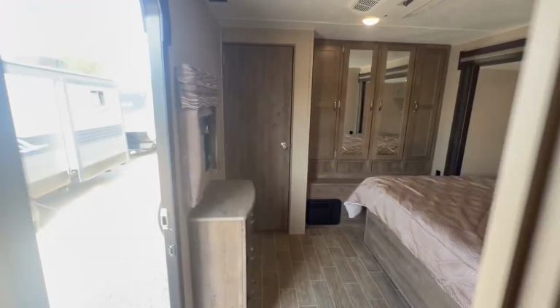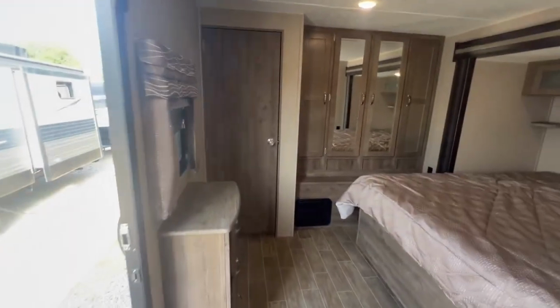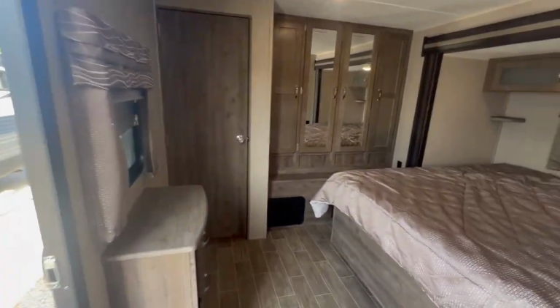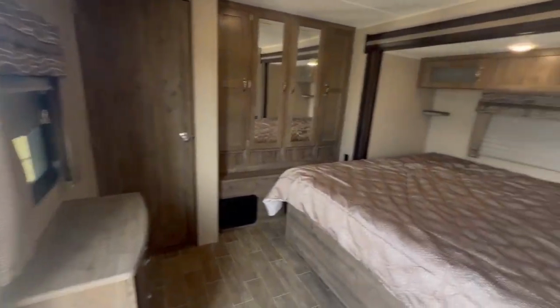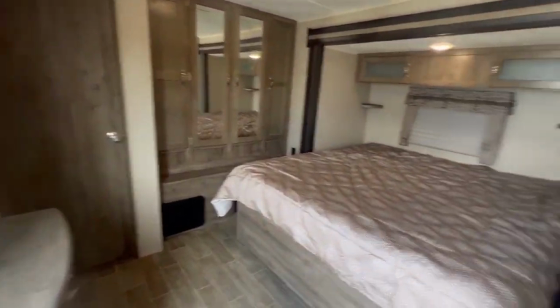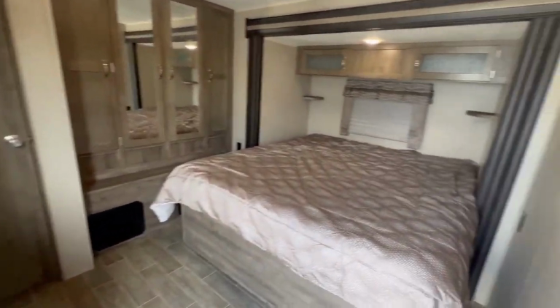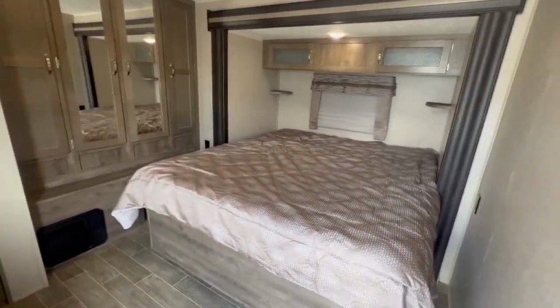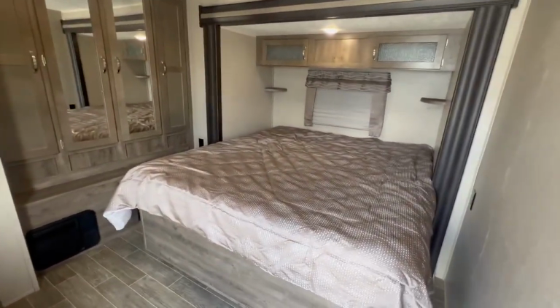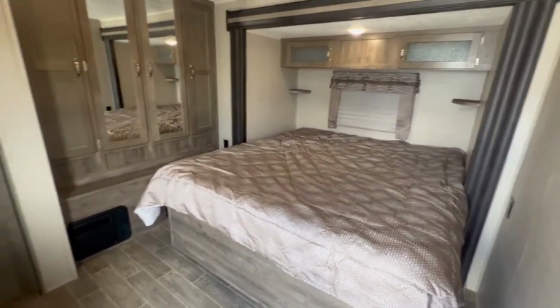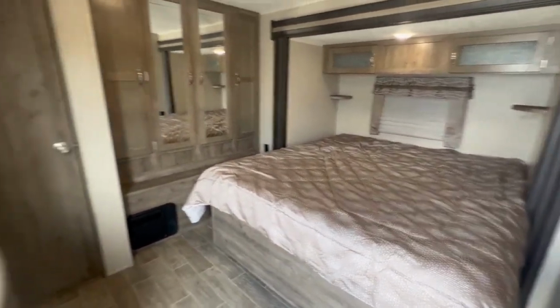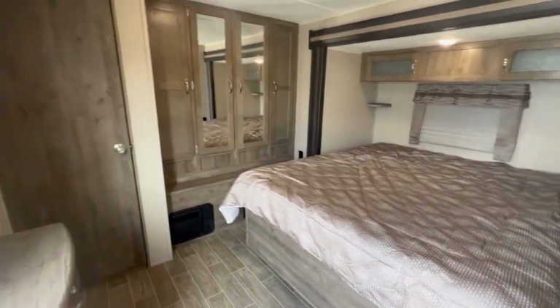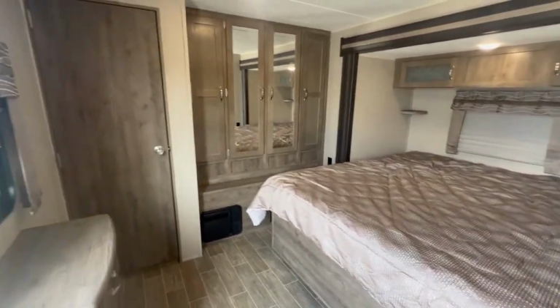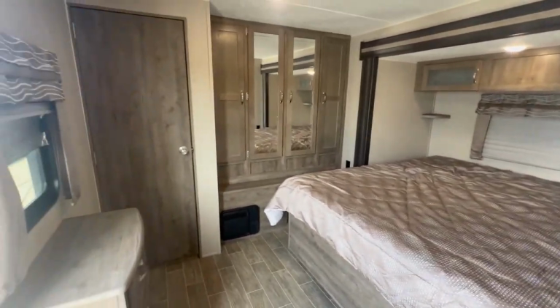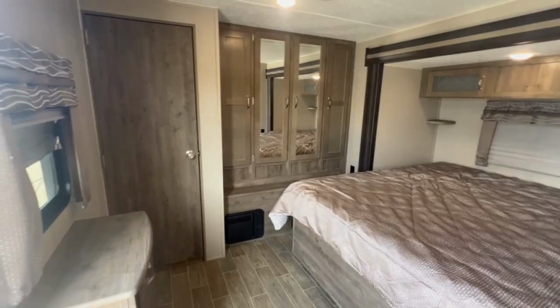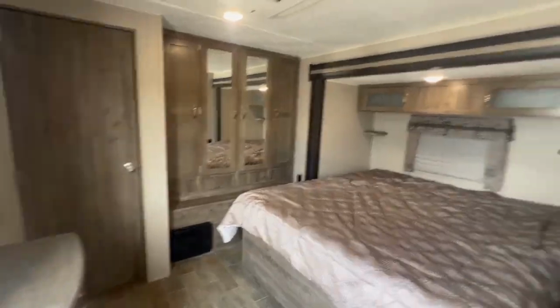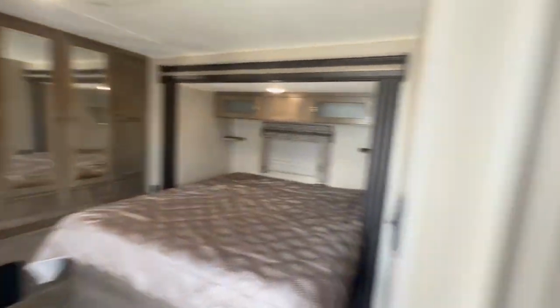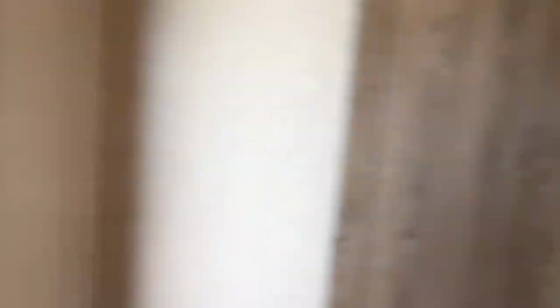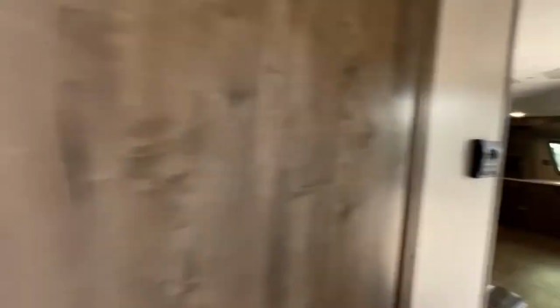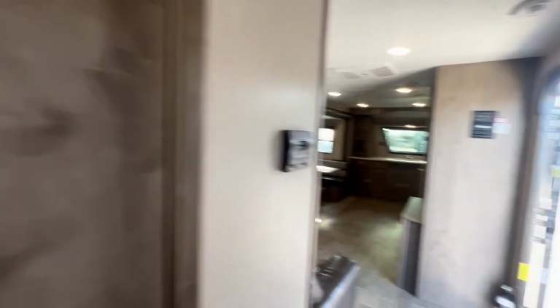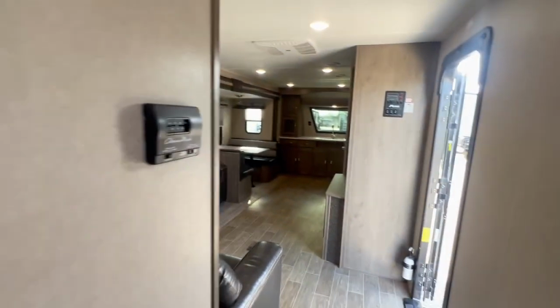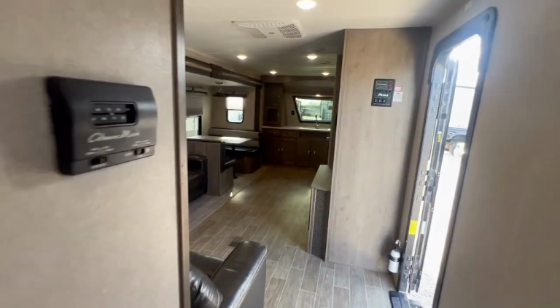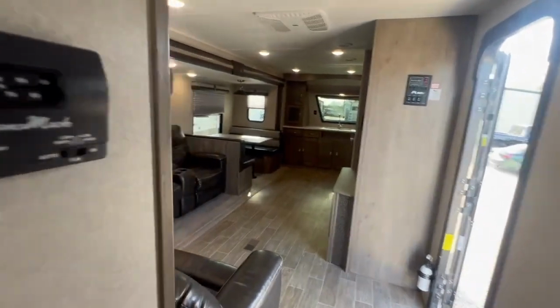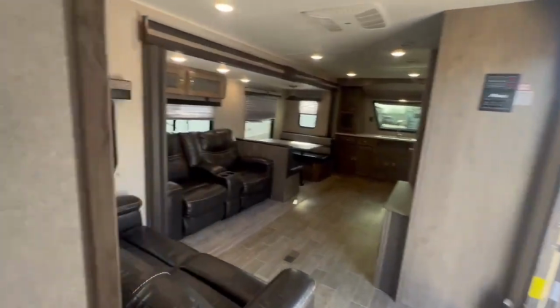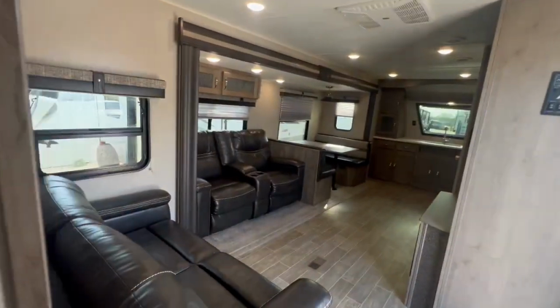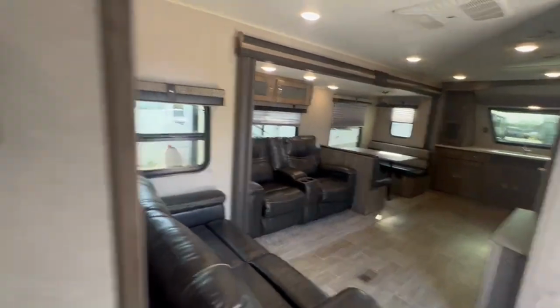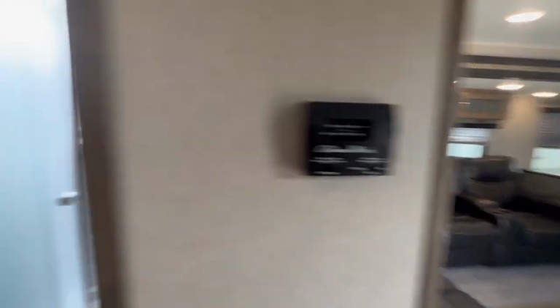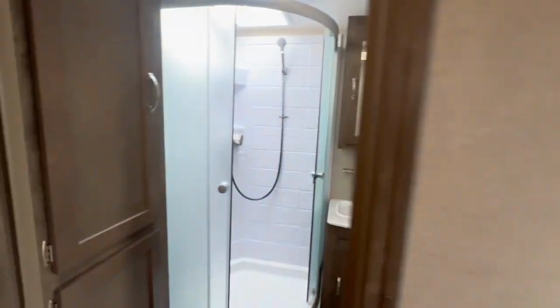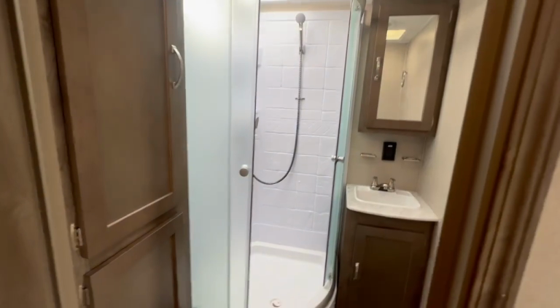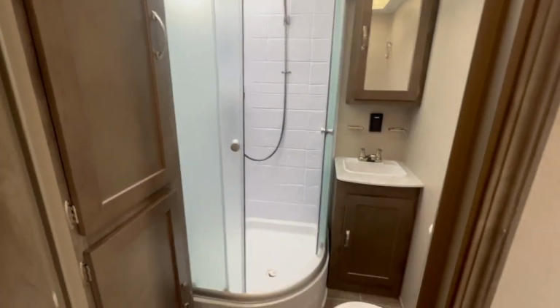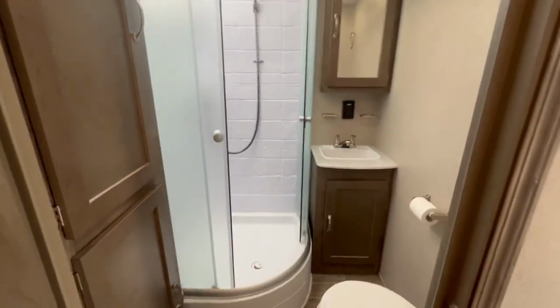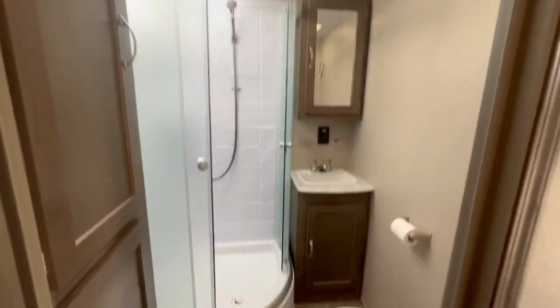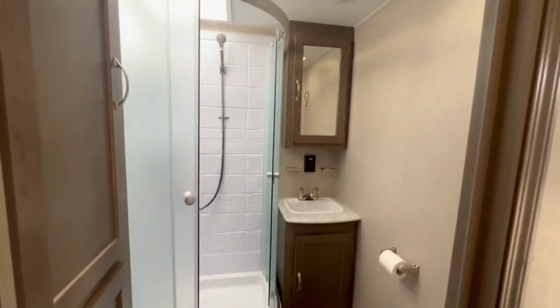Super nice, super super nice trailer. Look at this bathroom — big bathroom!